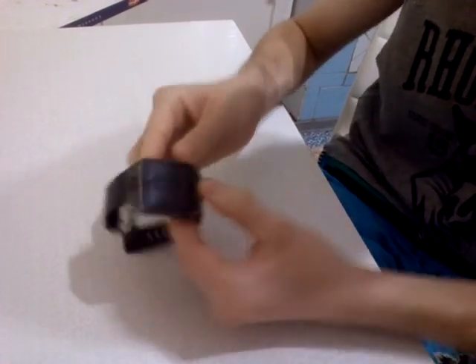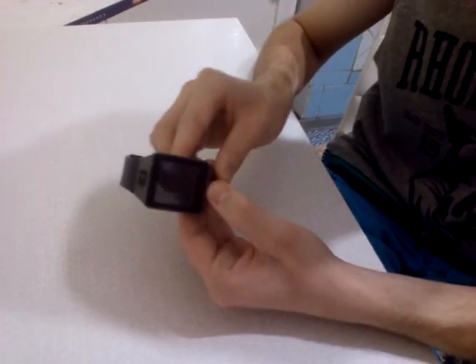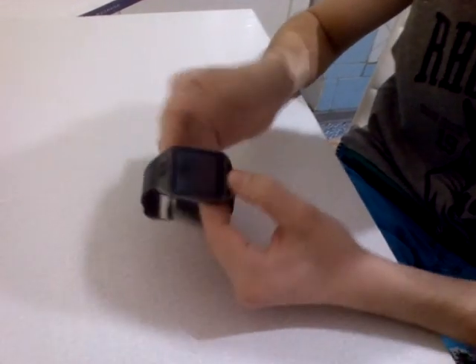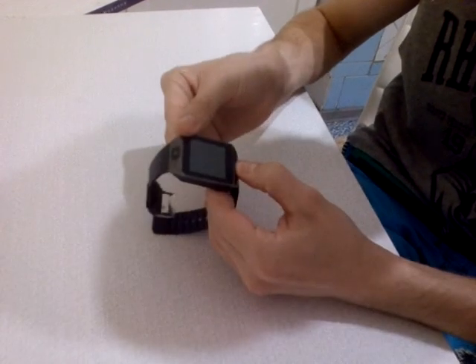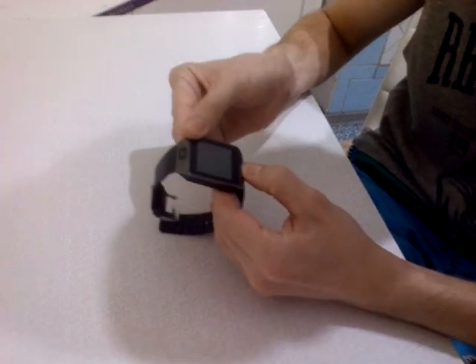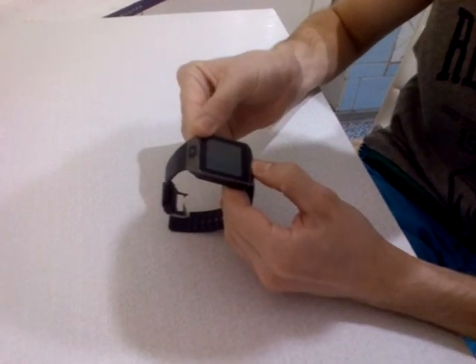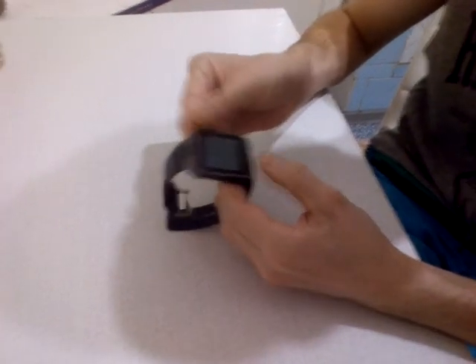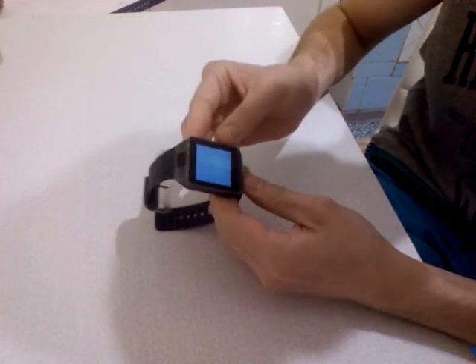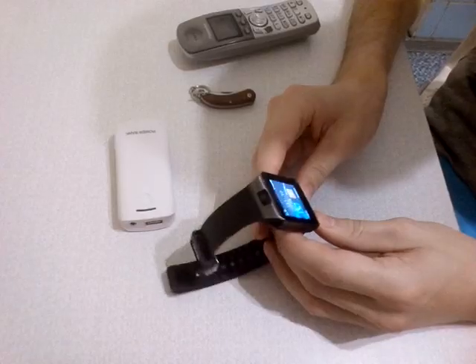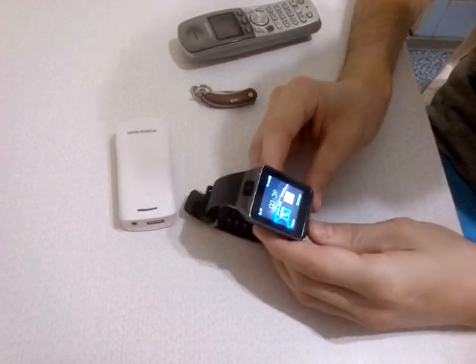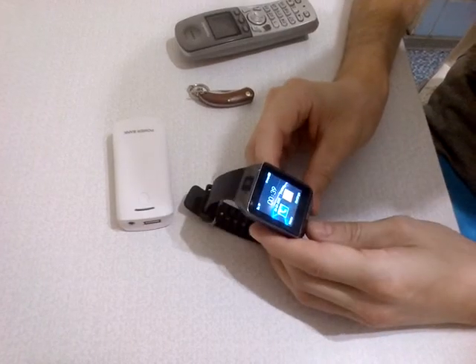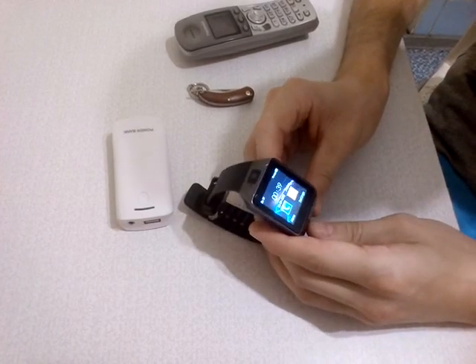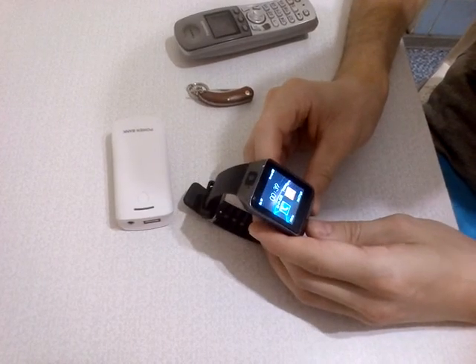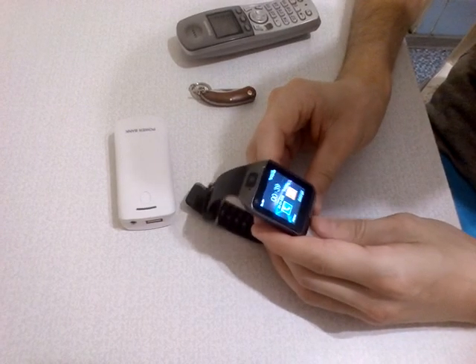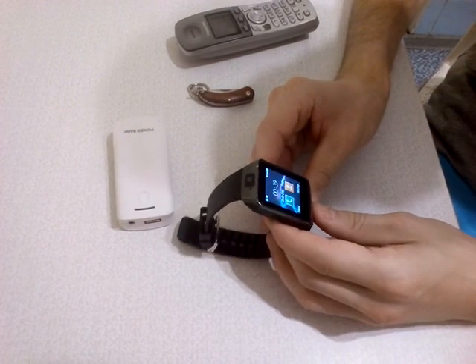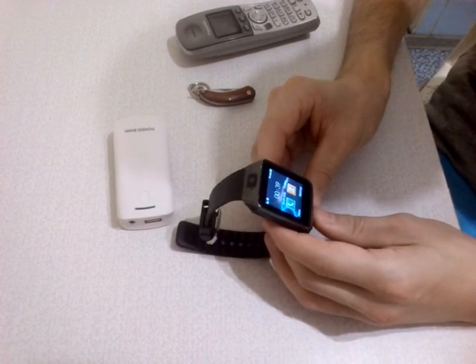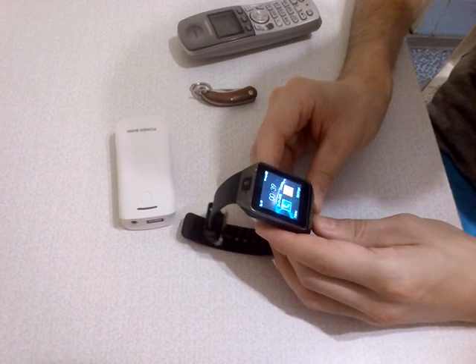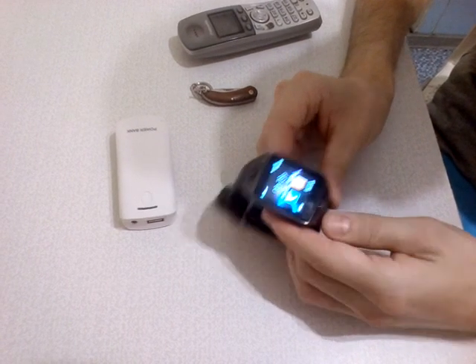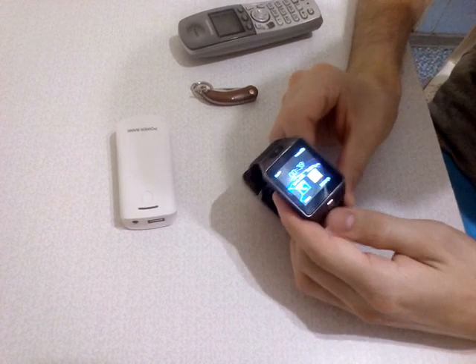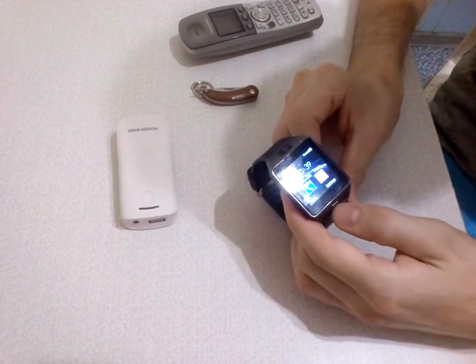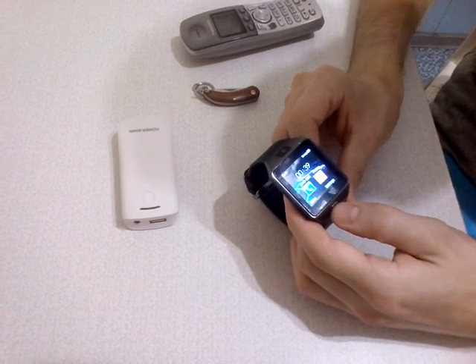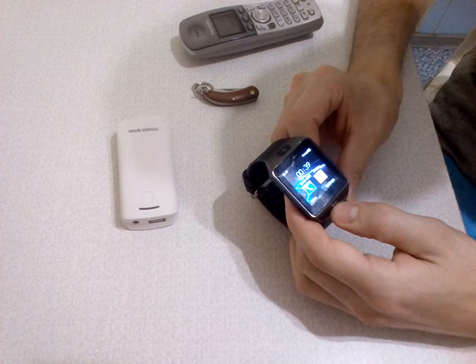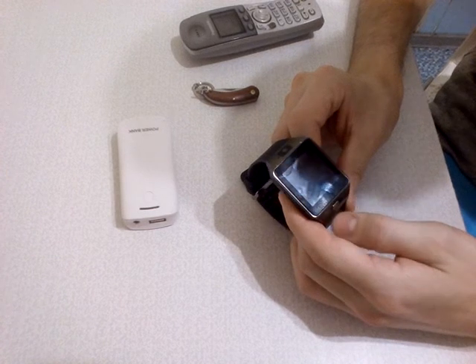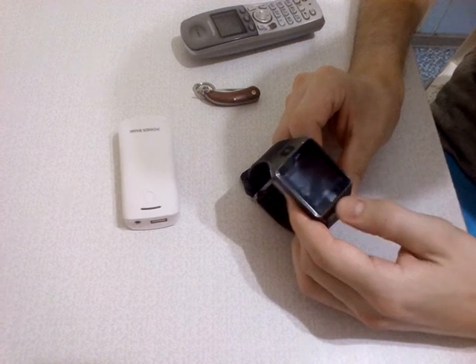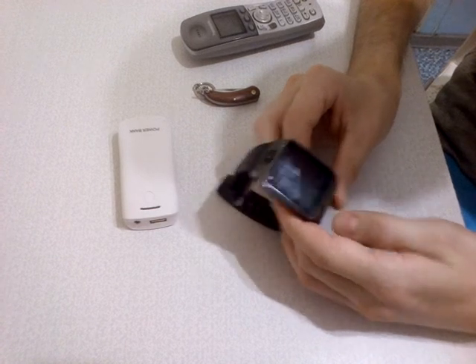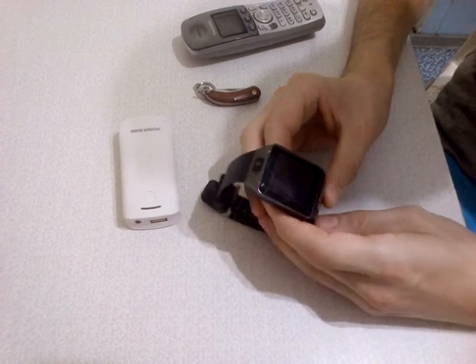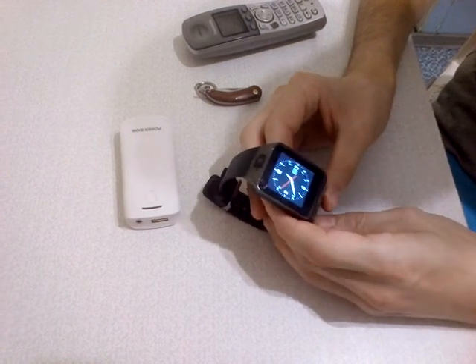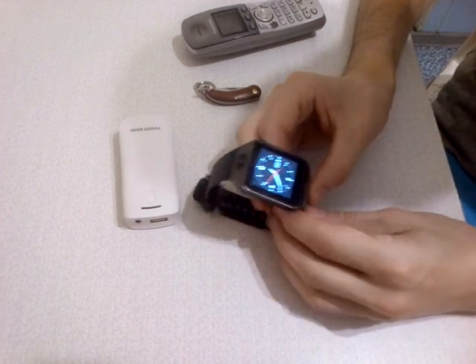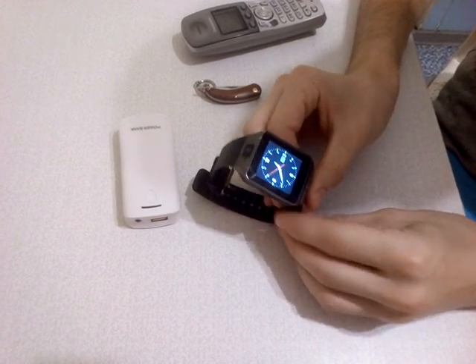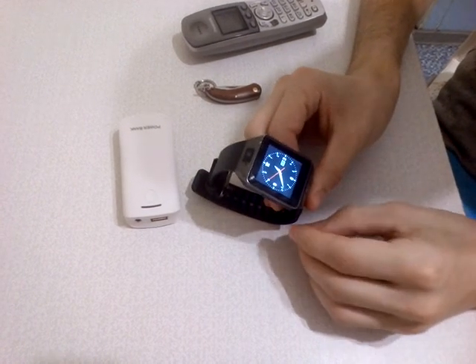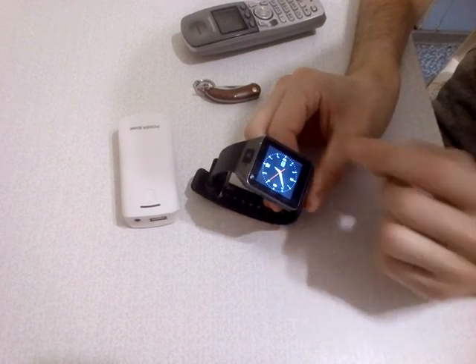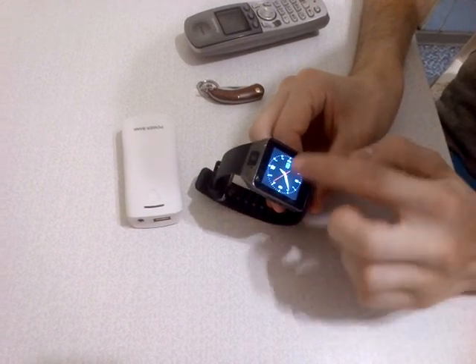And run the watch. We put in the smartwatch the SIM card. Also this is the button for turn on and off and menu. You can see this screen.